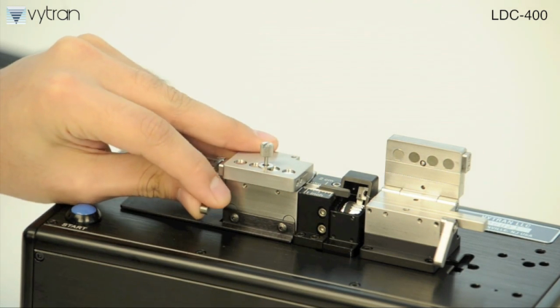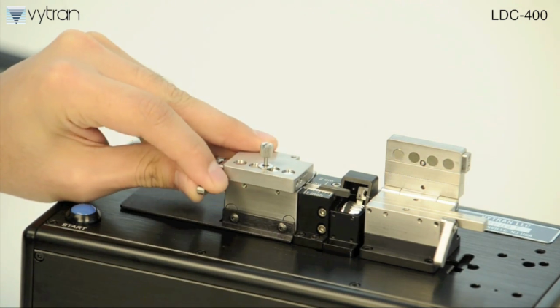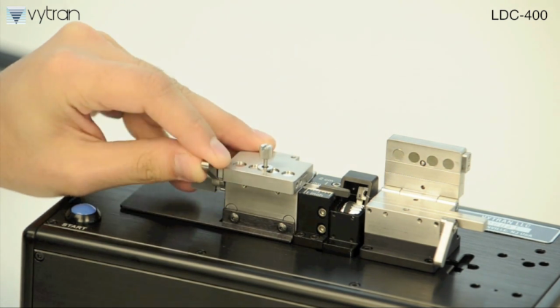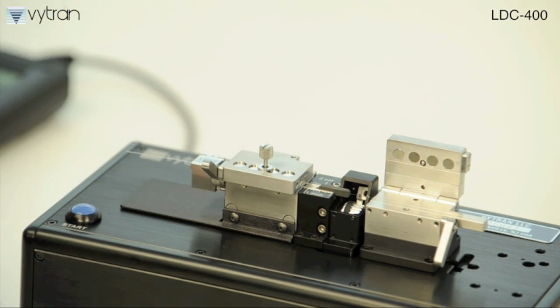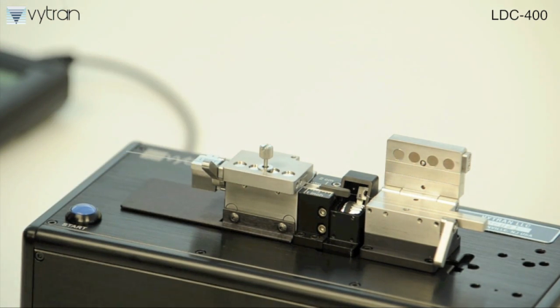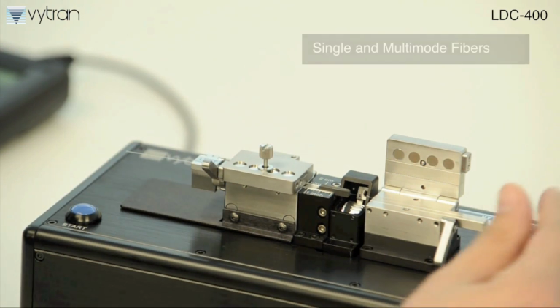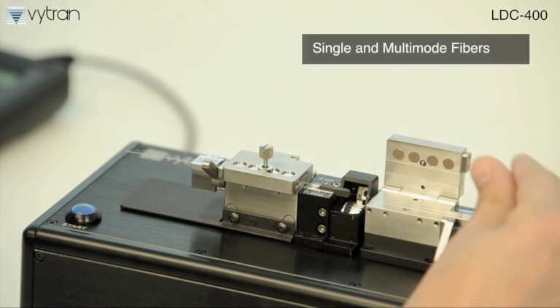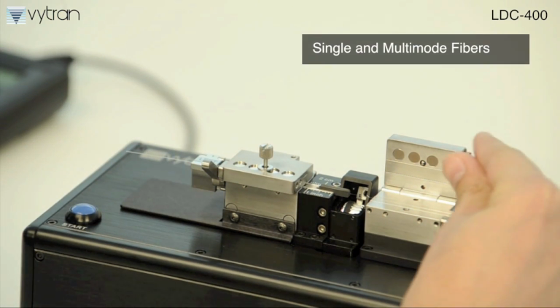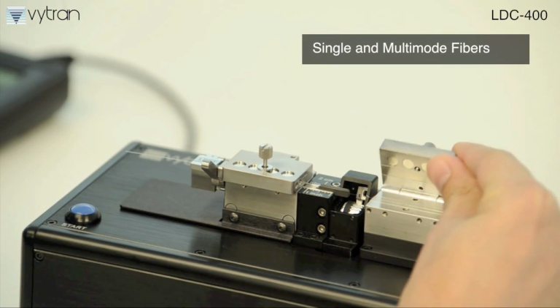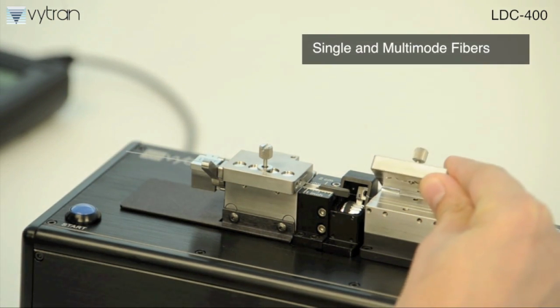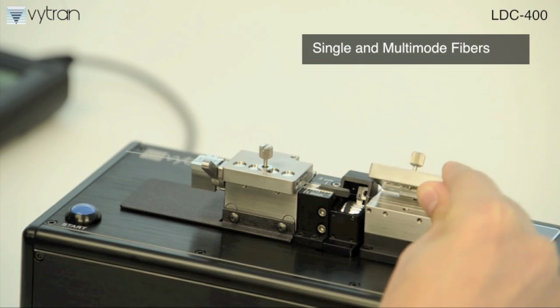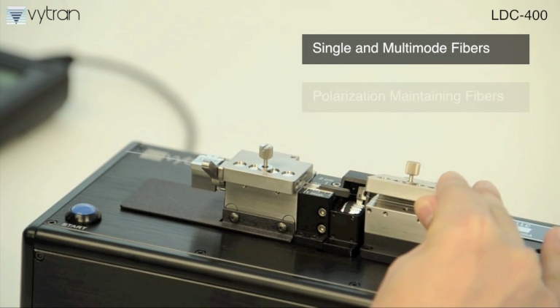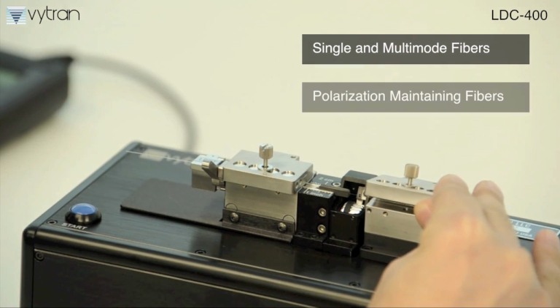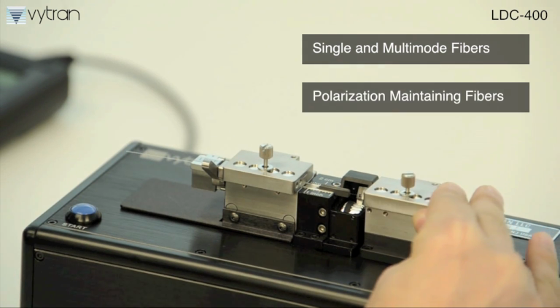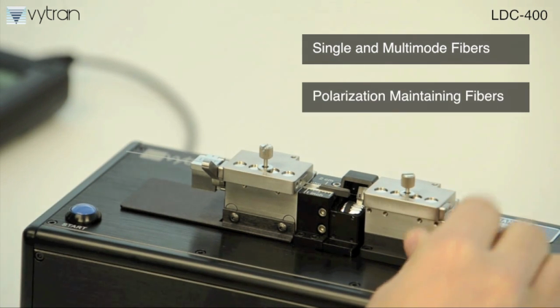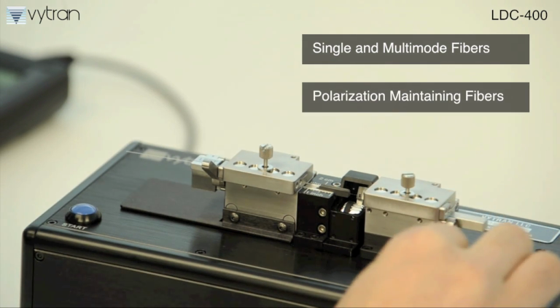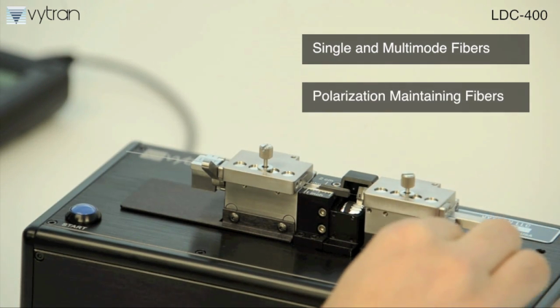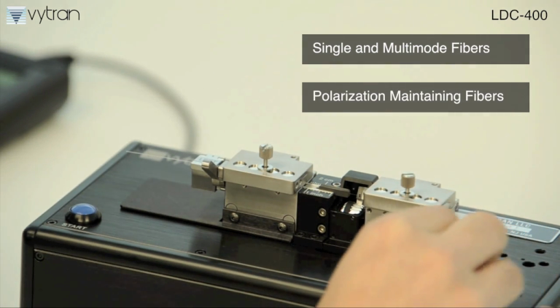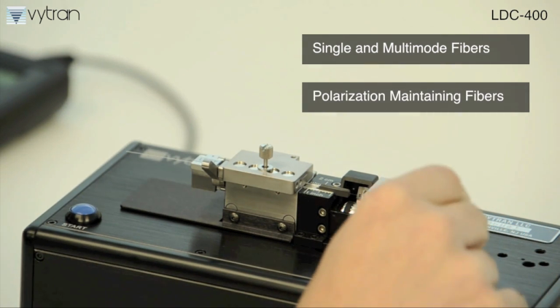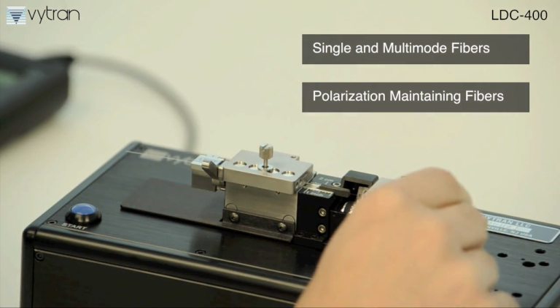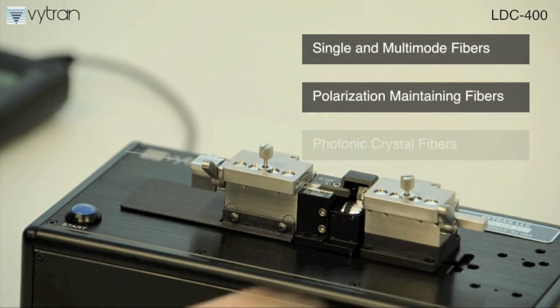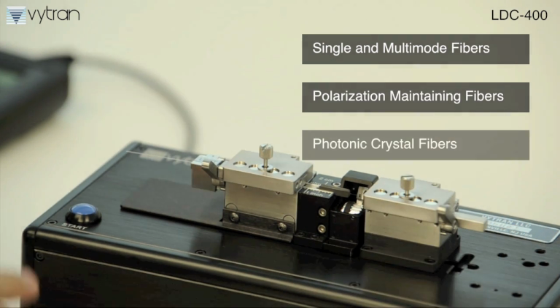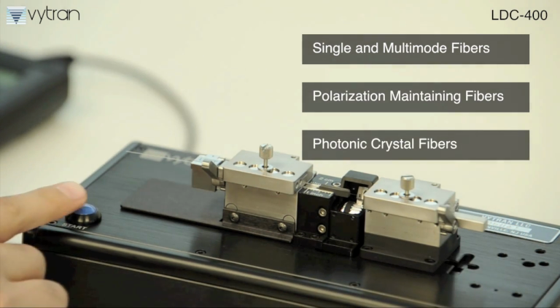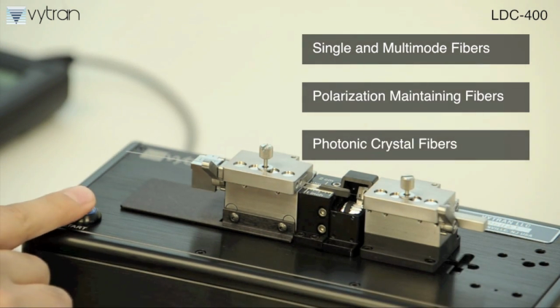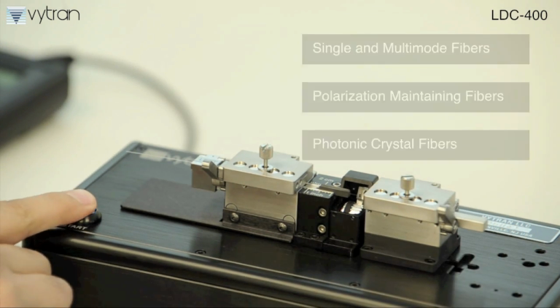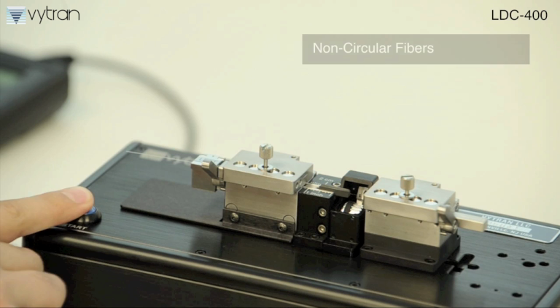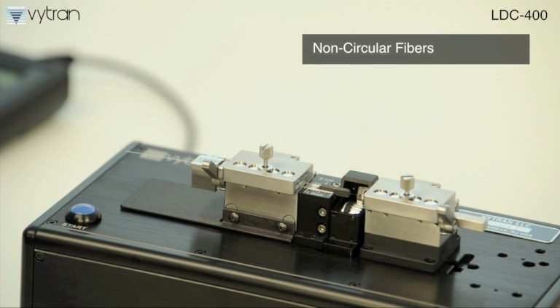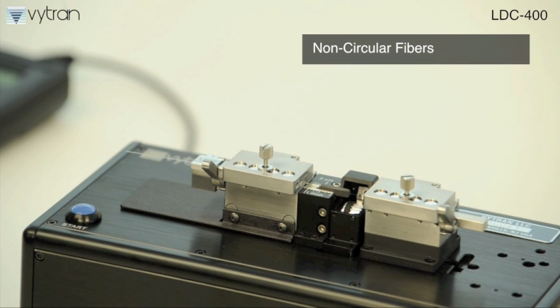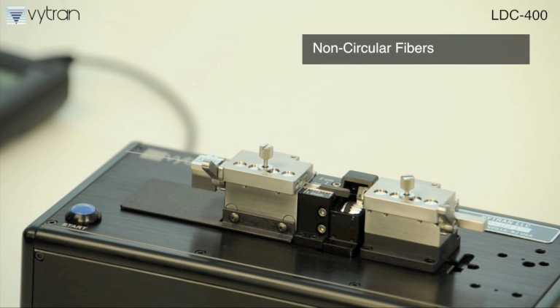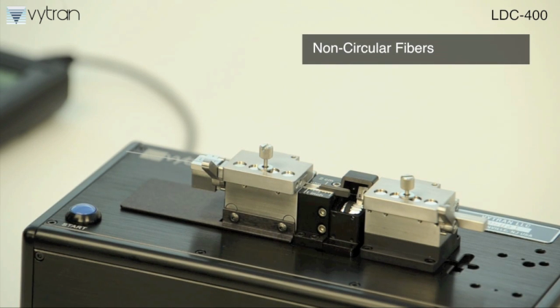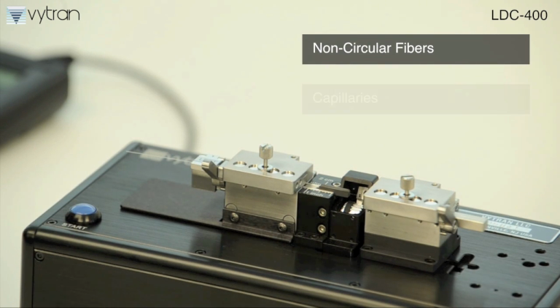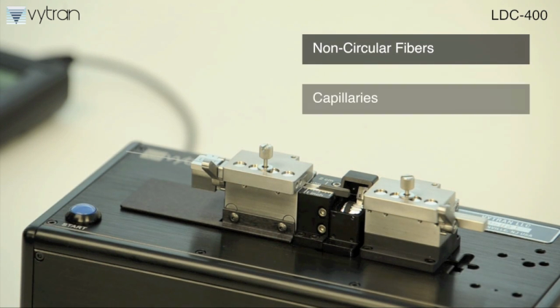Some examples are single mode and multi-mode fibers, polarization maintaining fibers such as panda and bow tie, photonic crystal fibers, non-circular fibers, and capillaries.